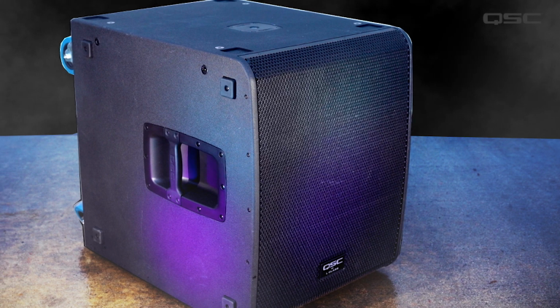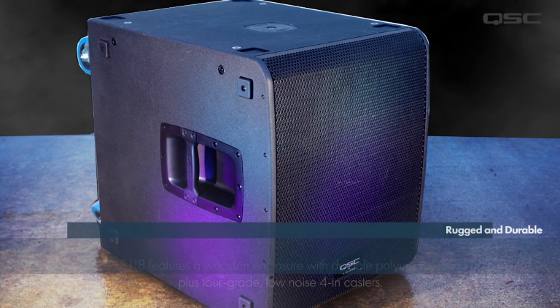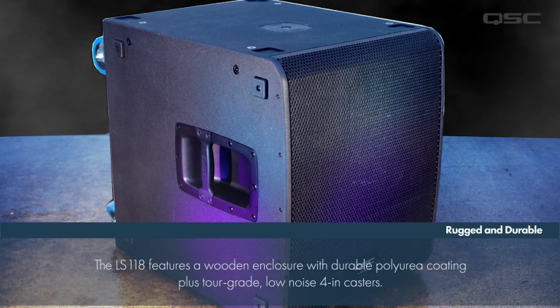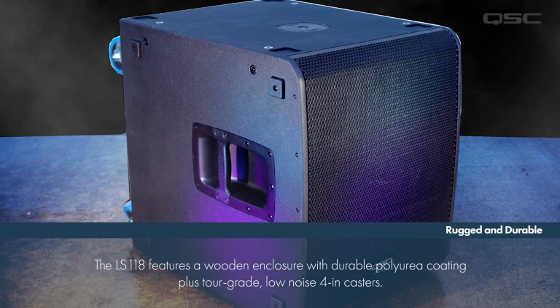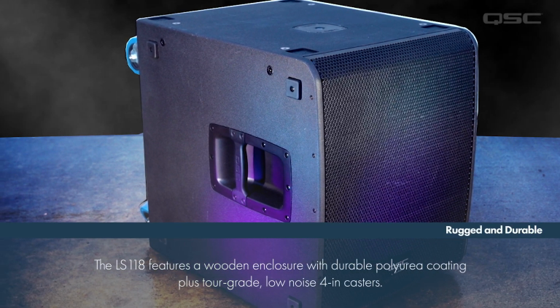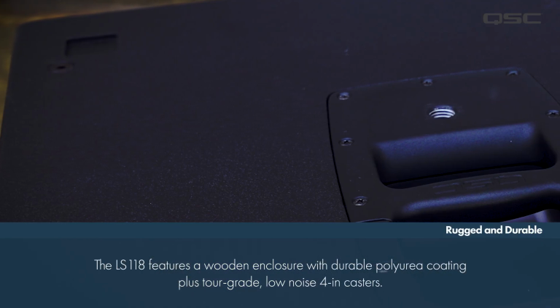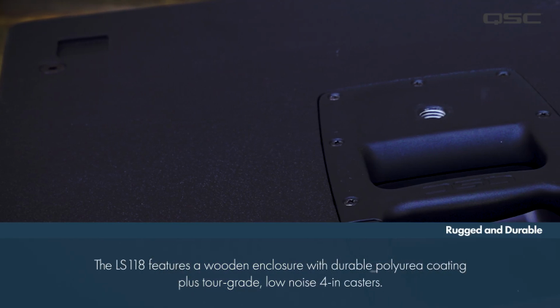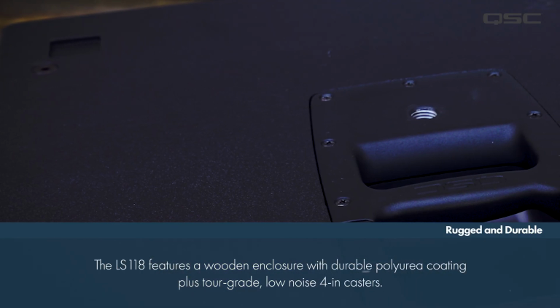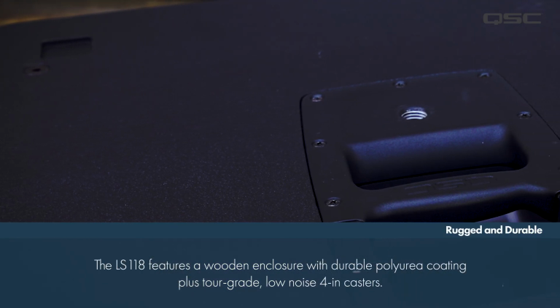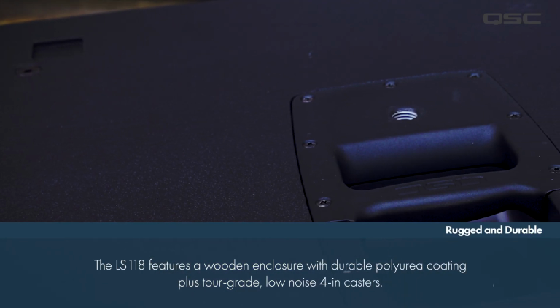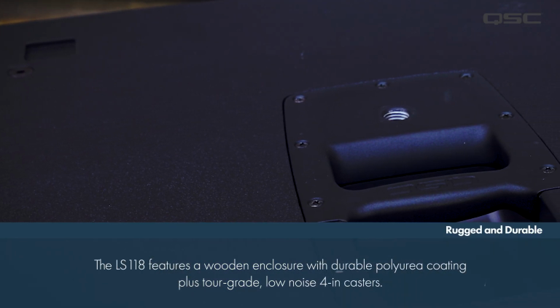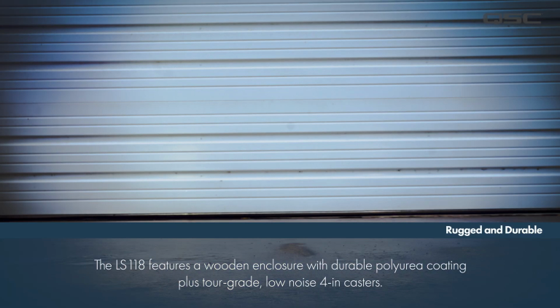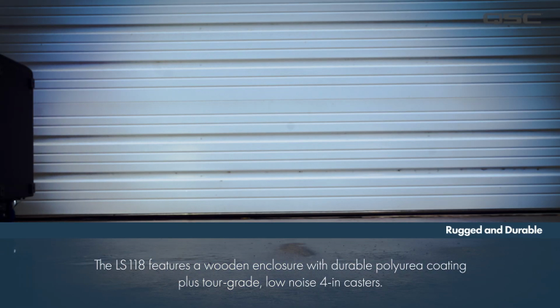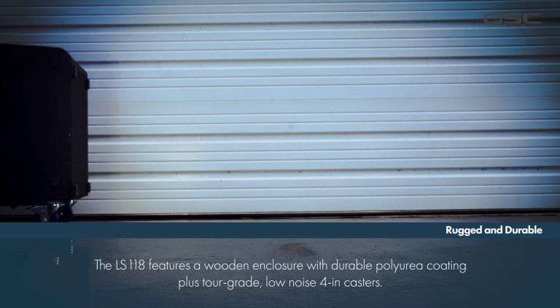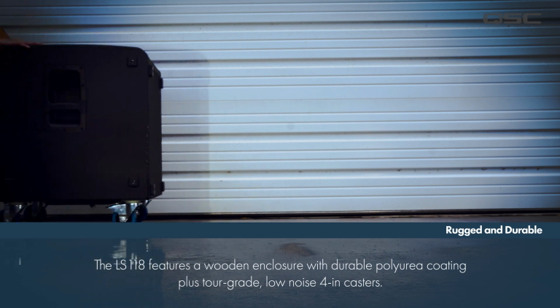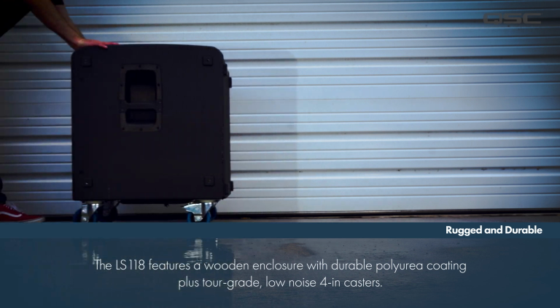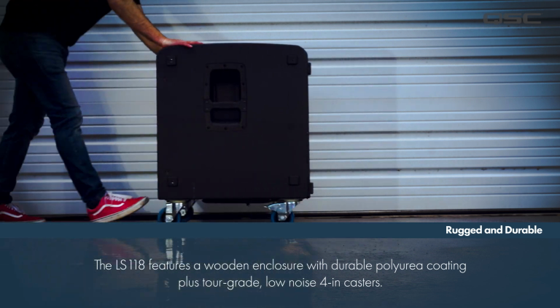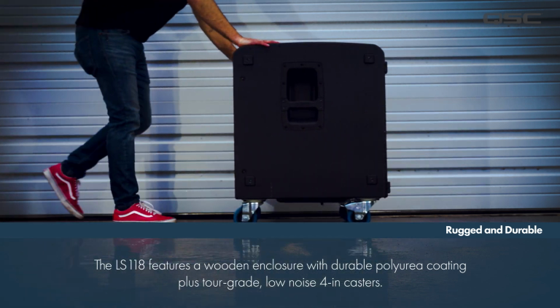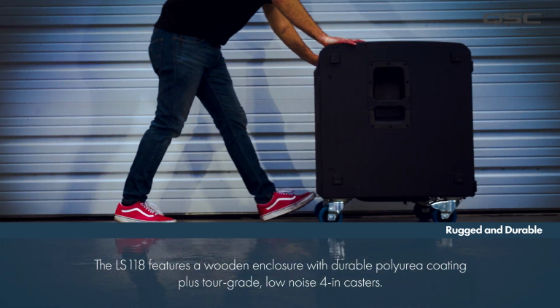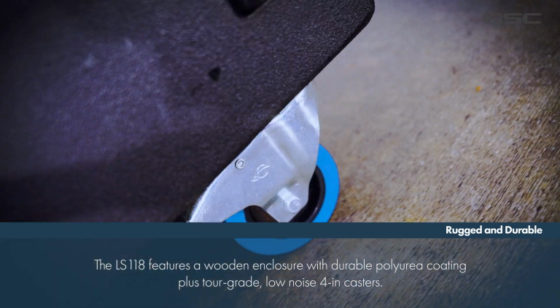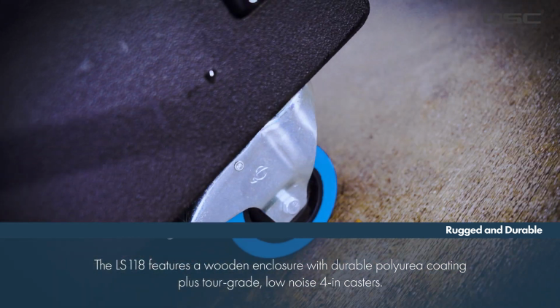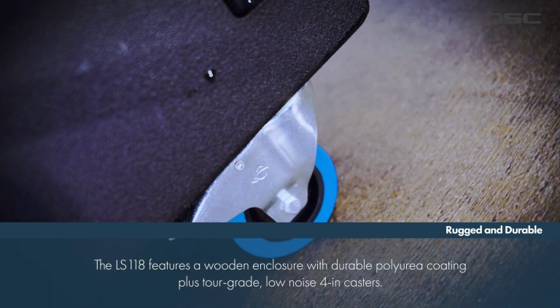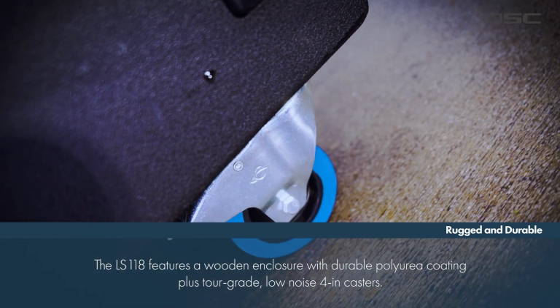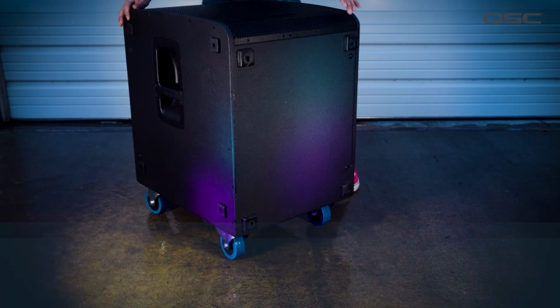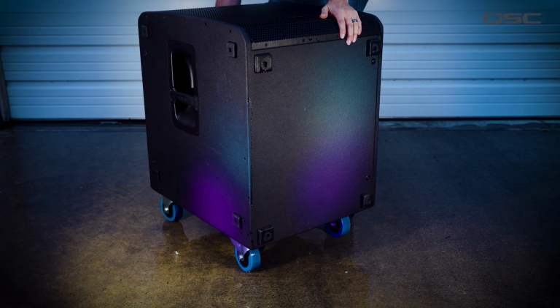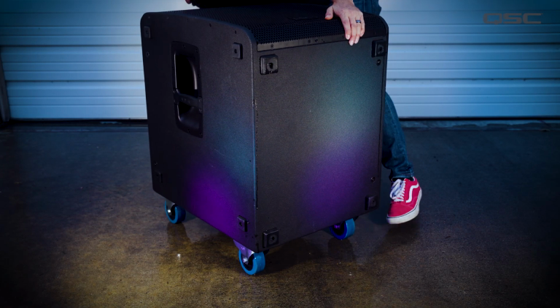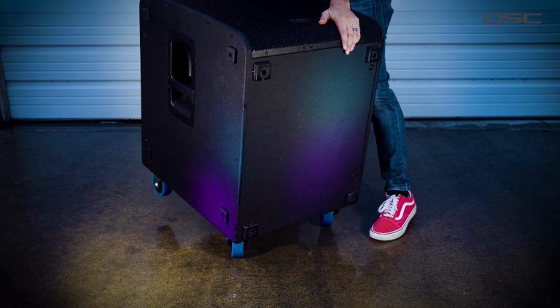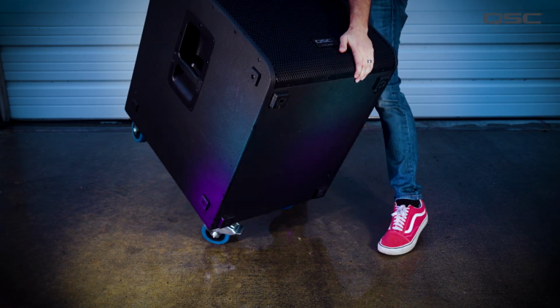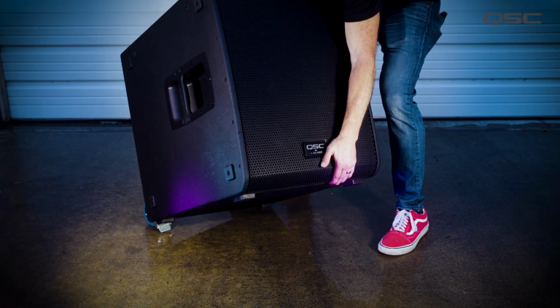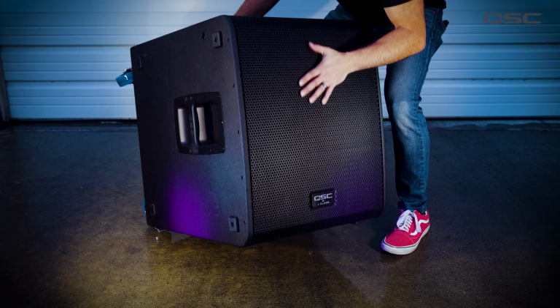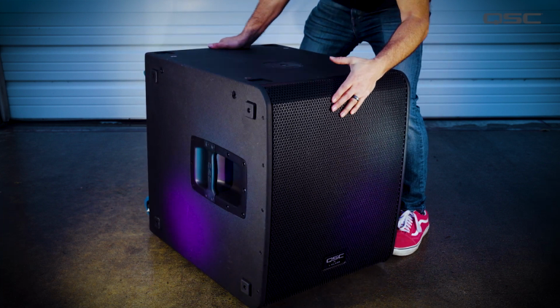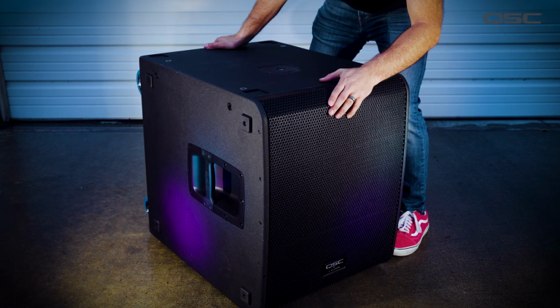Featuring a rugged wooden enclosure with extra durable polyurea coating and equipped with 4-inch tour grid low-noise casters, the LS118 is highly portable and designed for maximum durability.